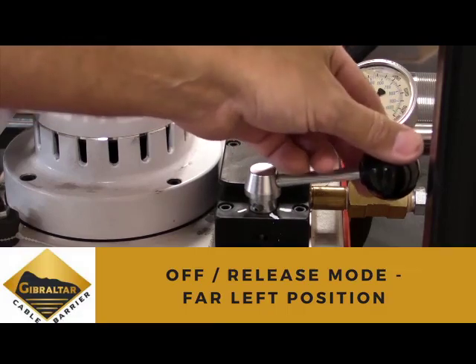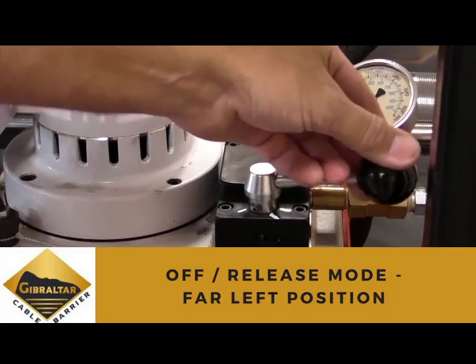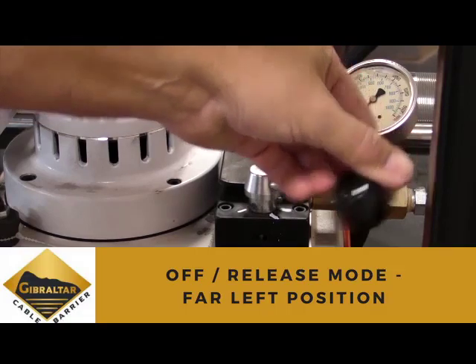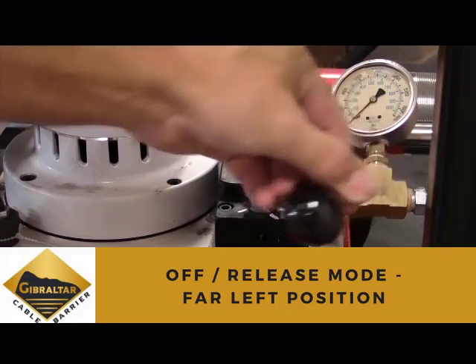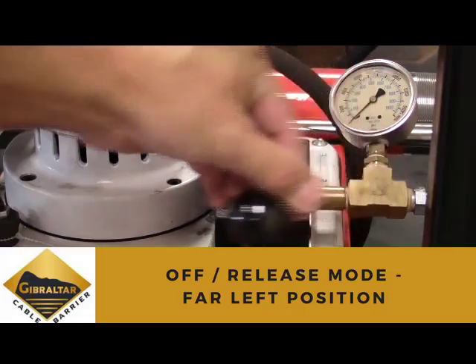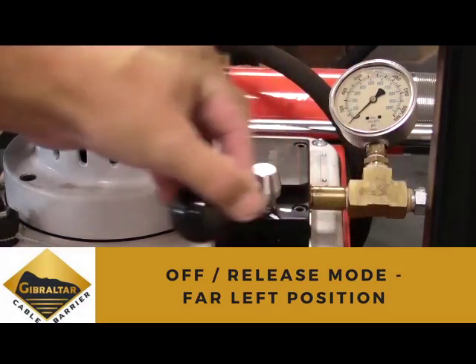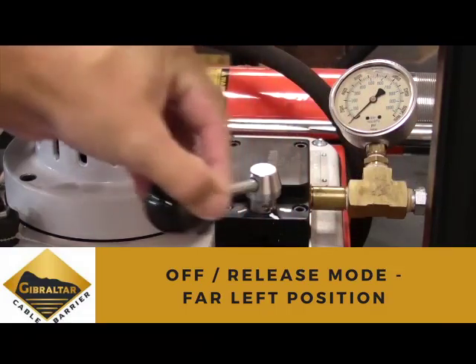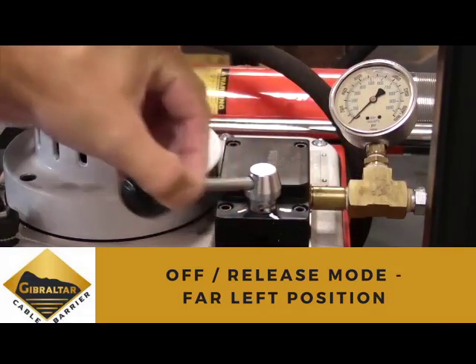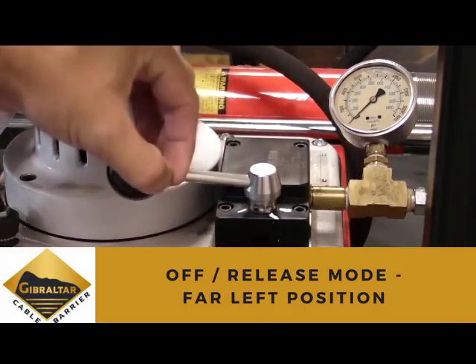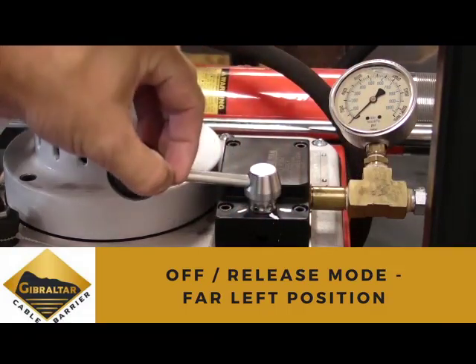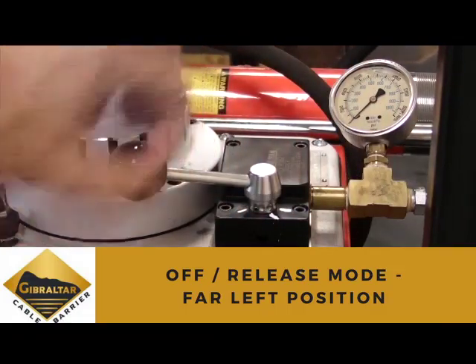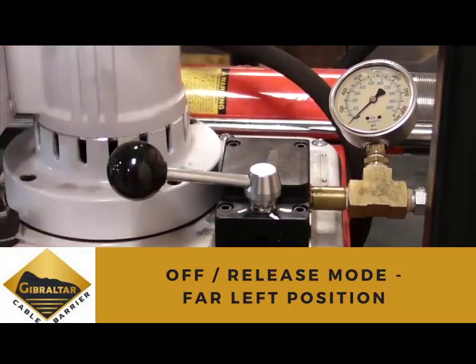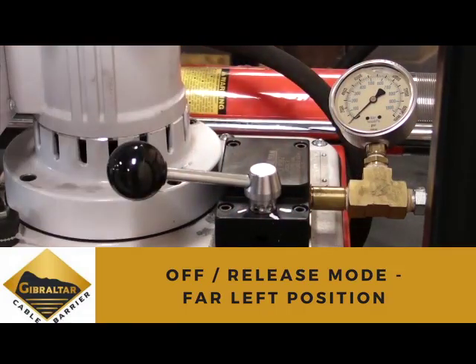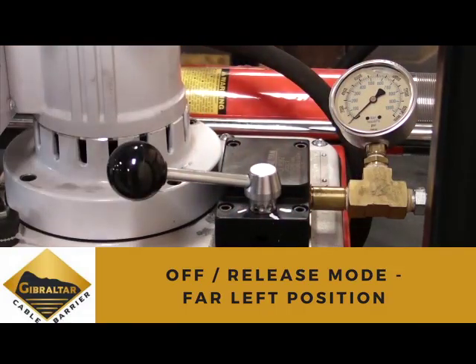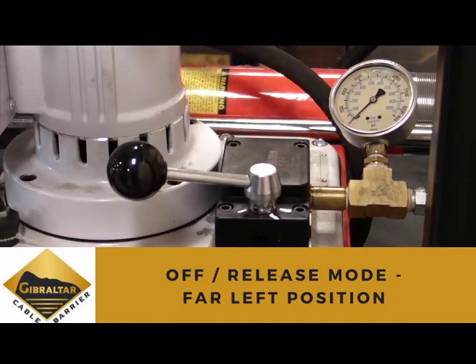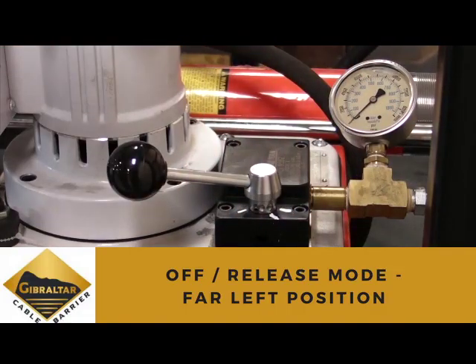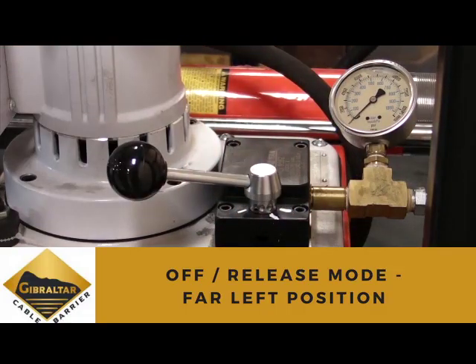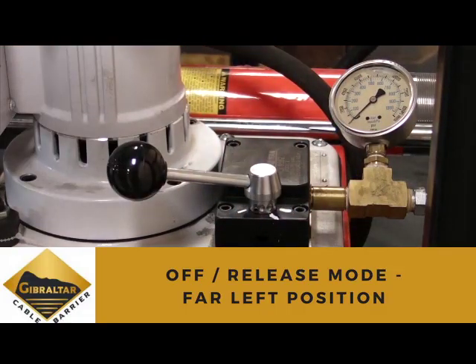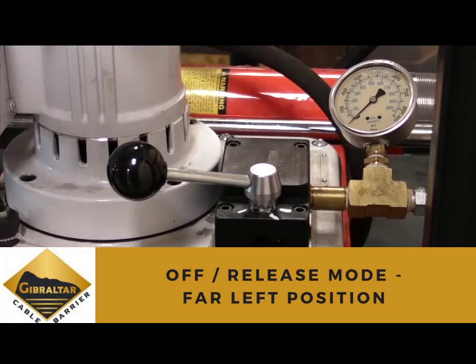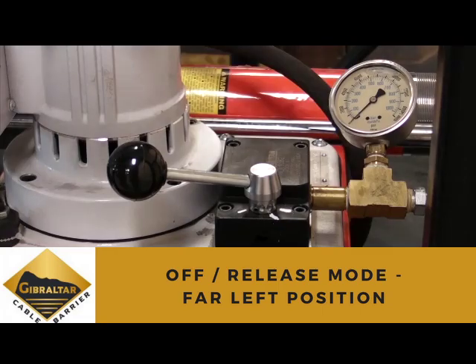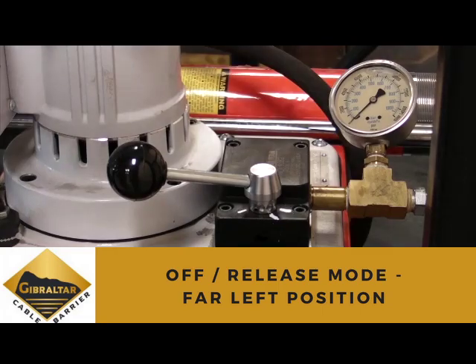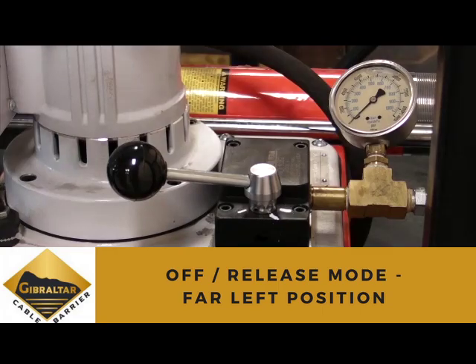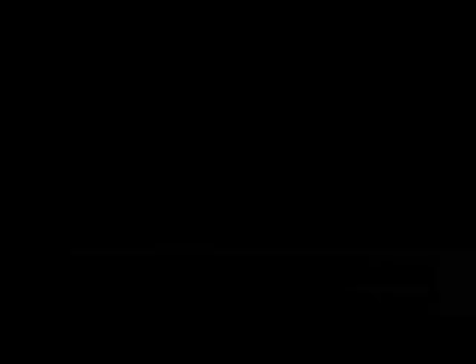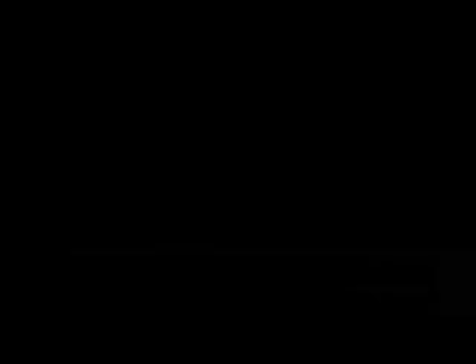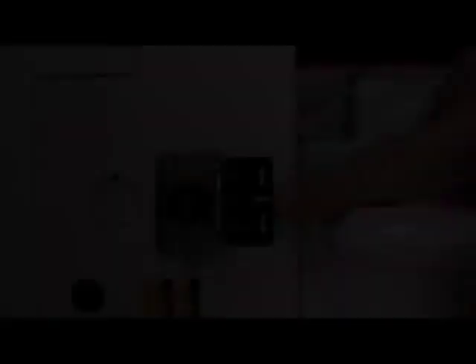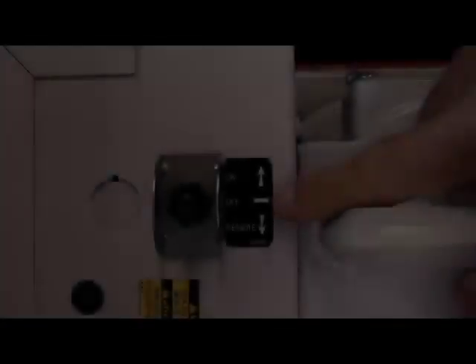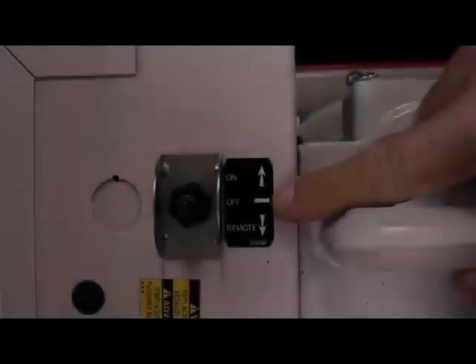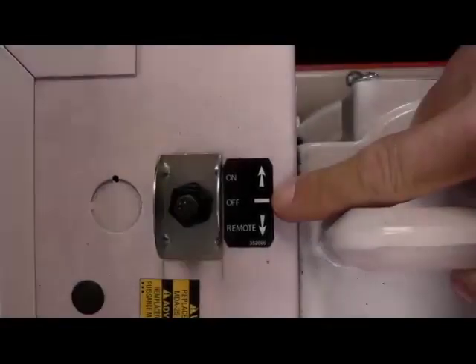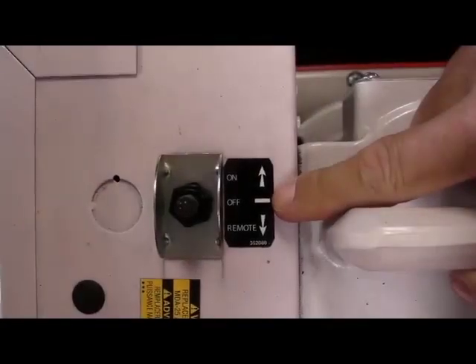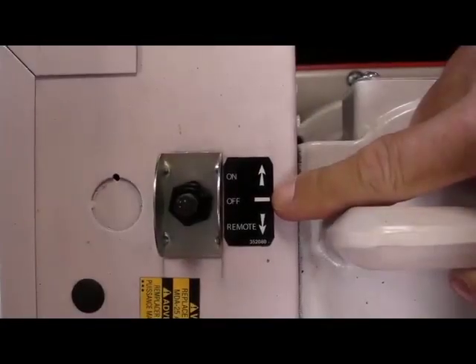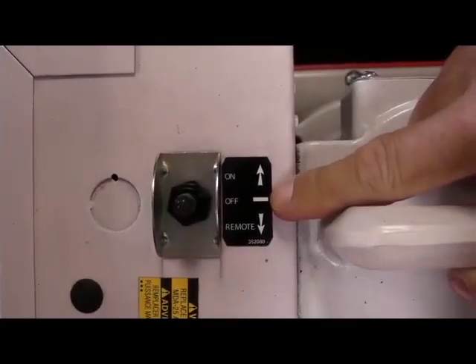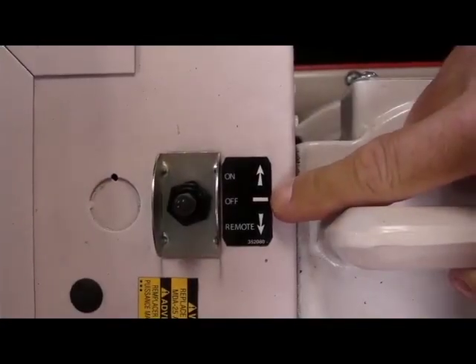With the handle in the far left position, the pressure is in the off or release mode. Now we're ready to swage our fitting.